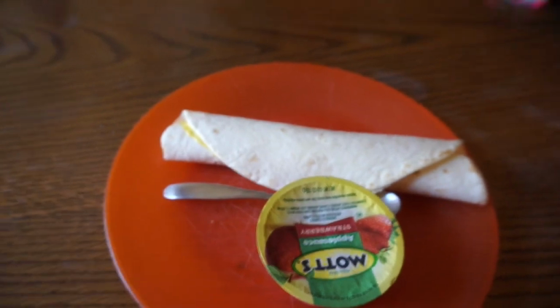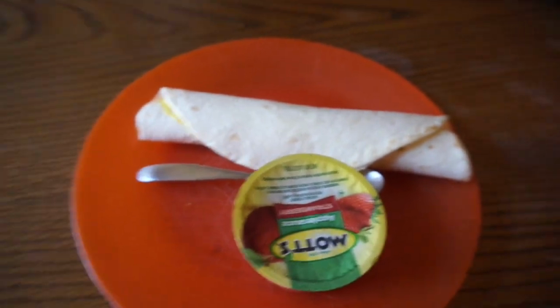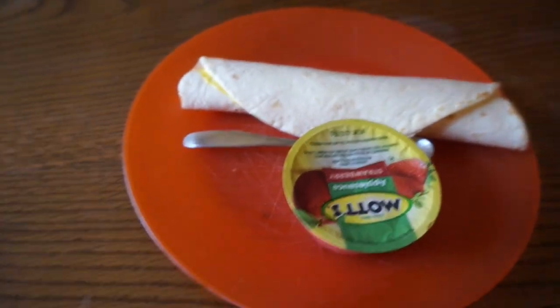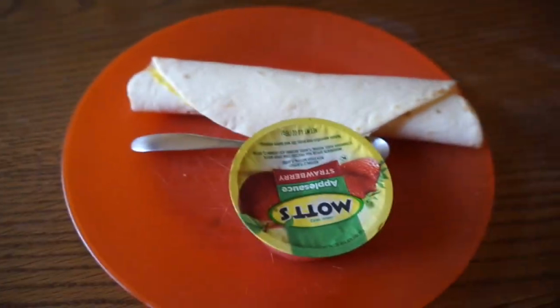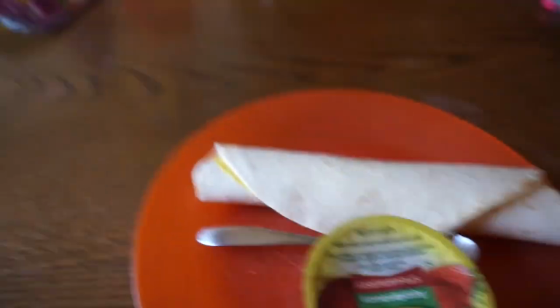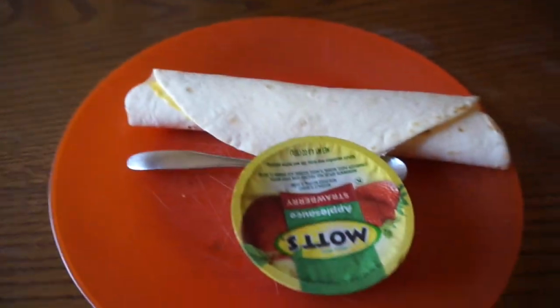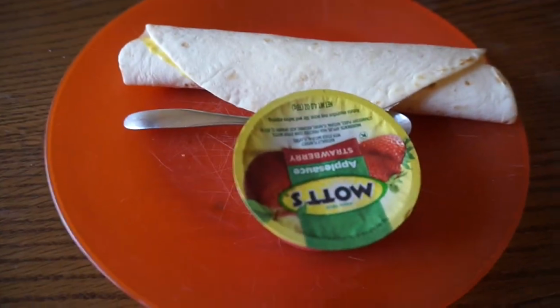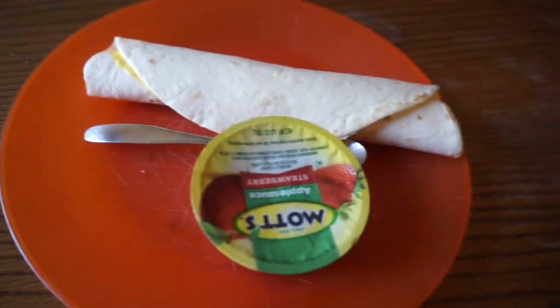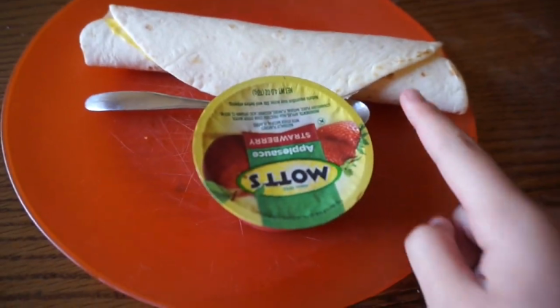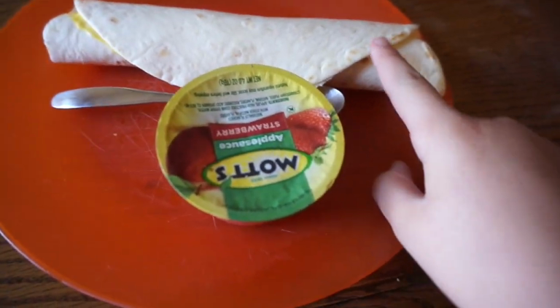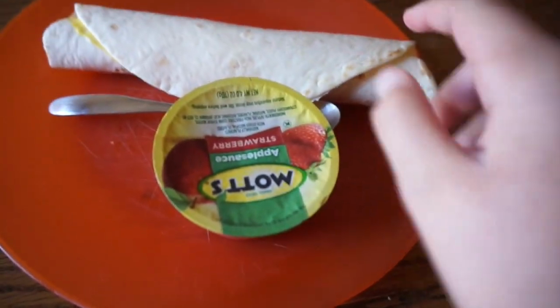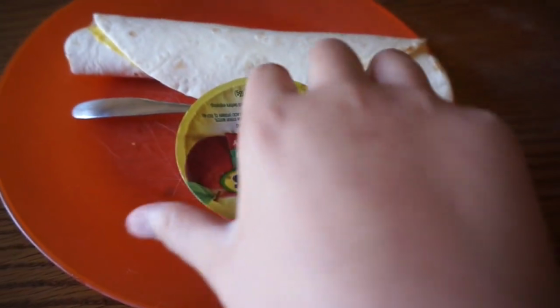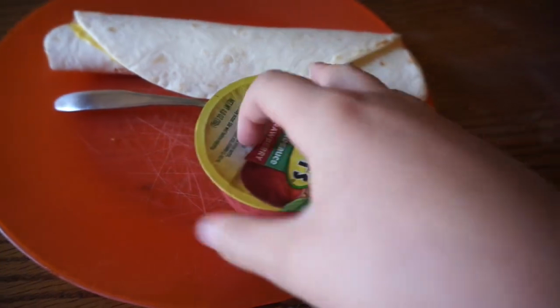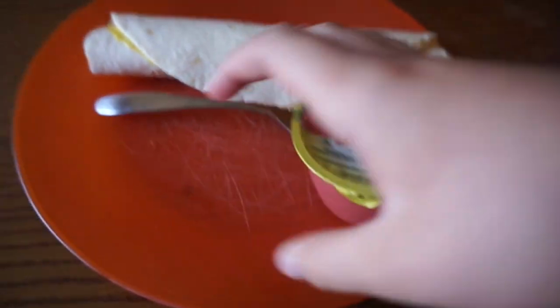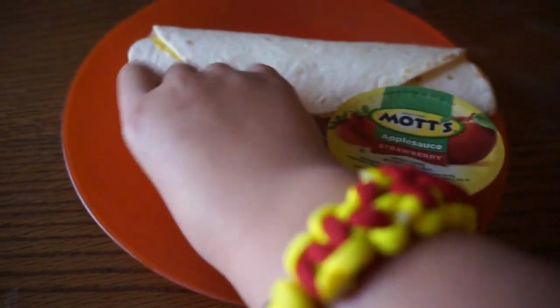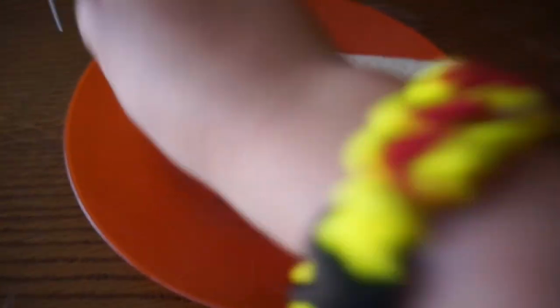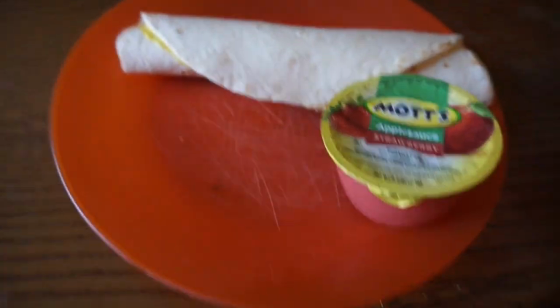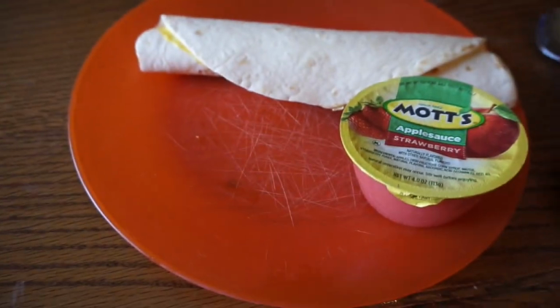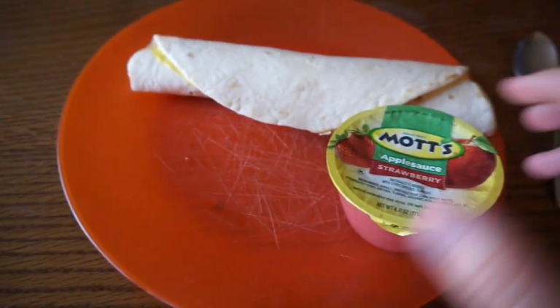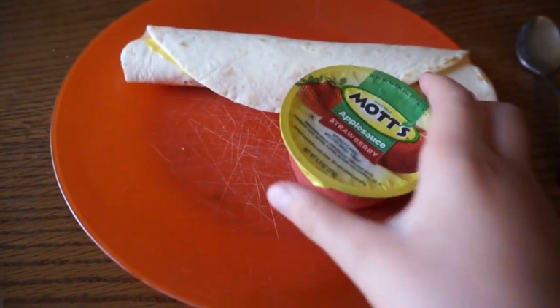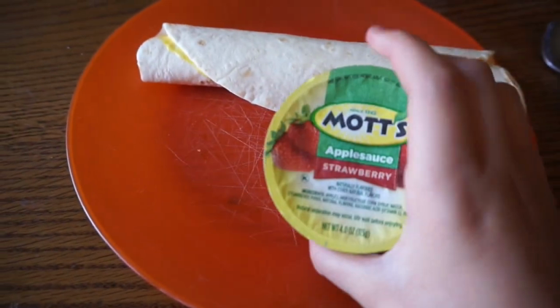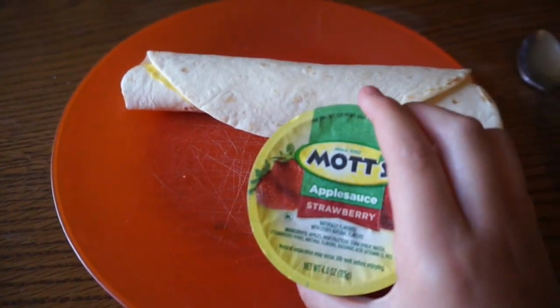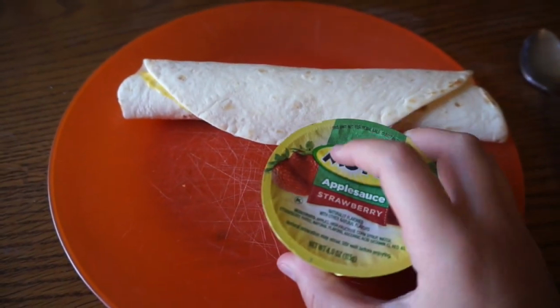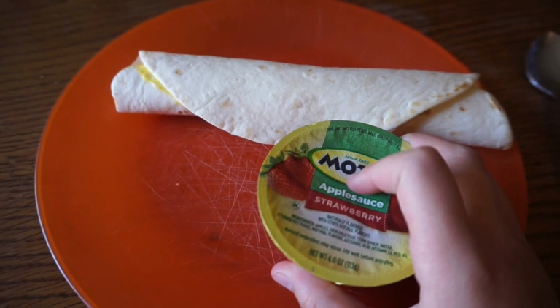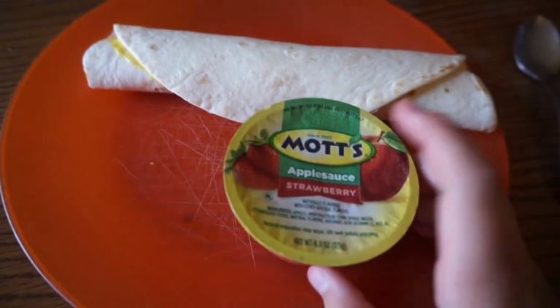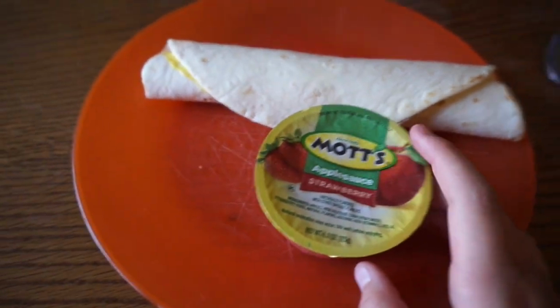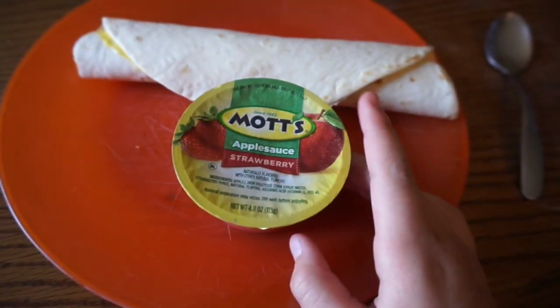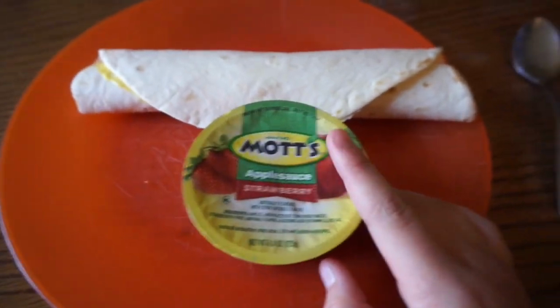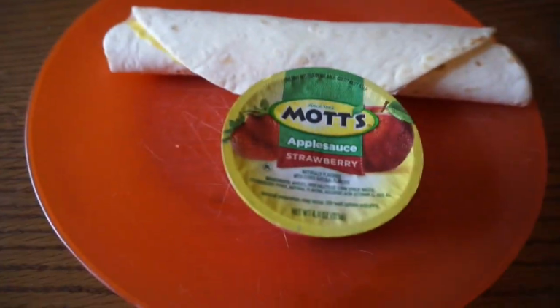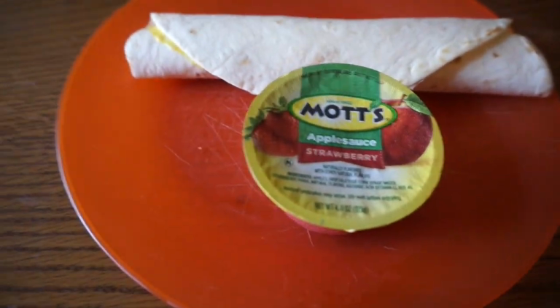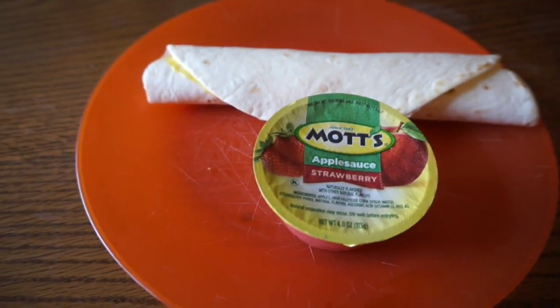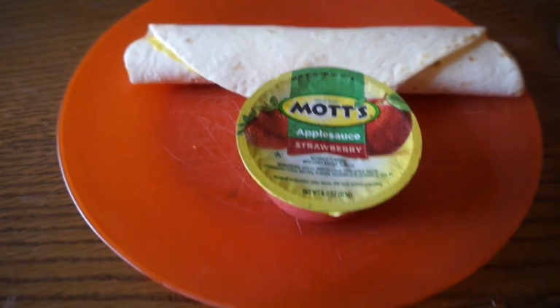Alright guys, here we go for Tuesday's lunches. For my lunch I'm gonna be having a turkey roll-up and some Mott's strawberry apple sauce, and for my drink I'll probably just have water. Let's go see what Maddie's gonna have.